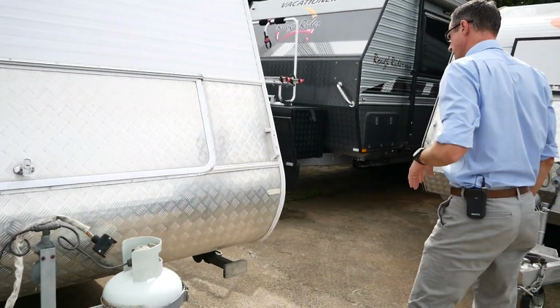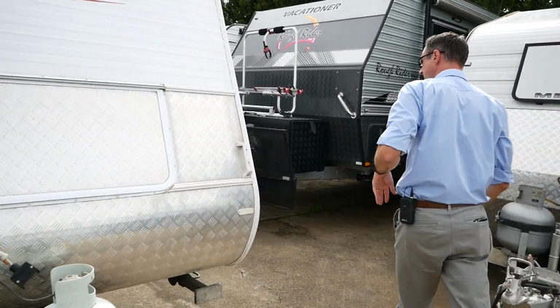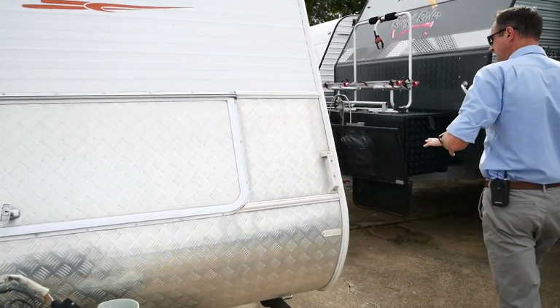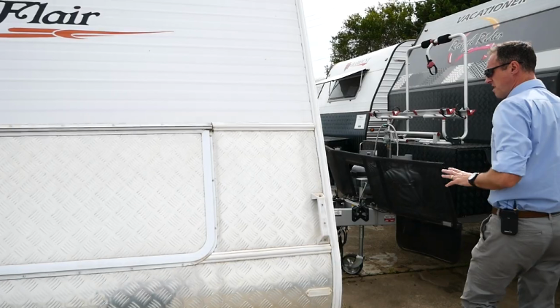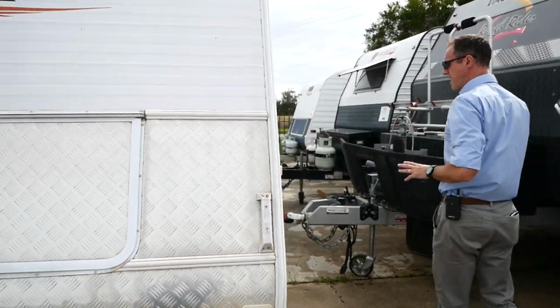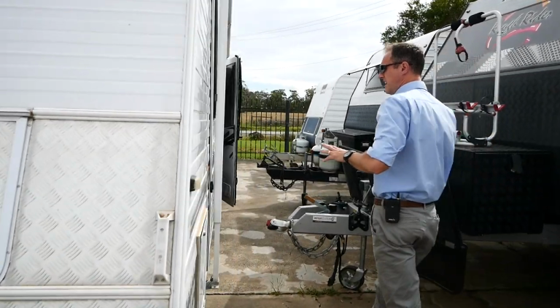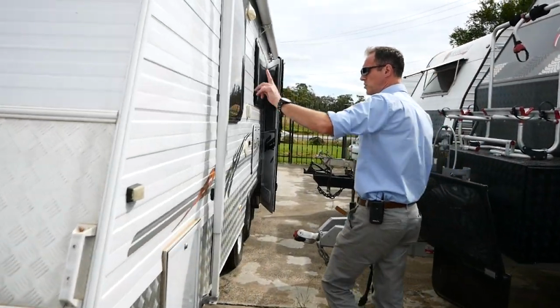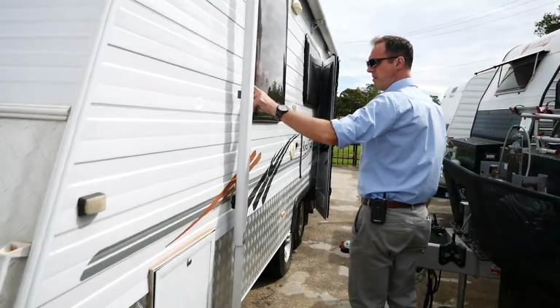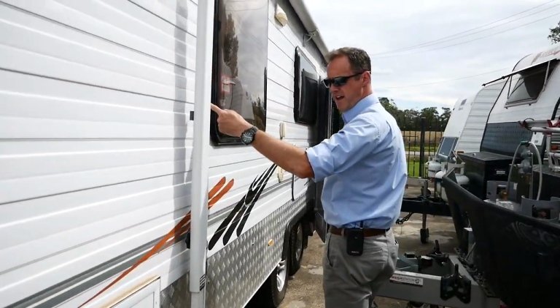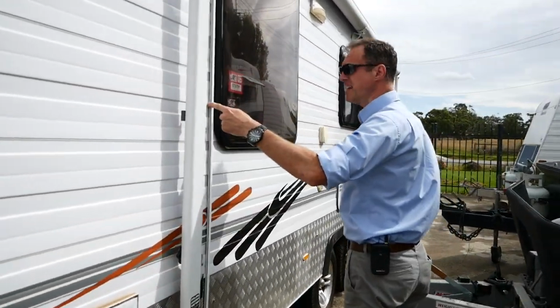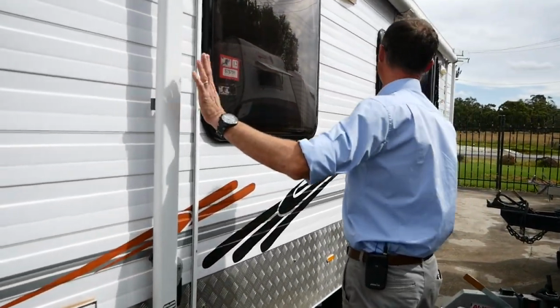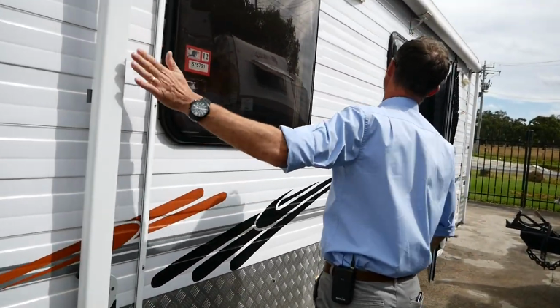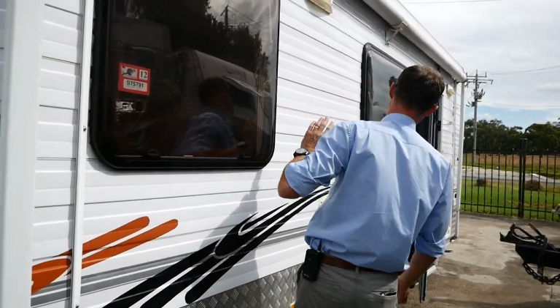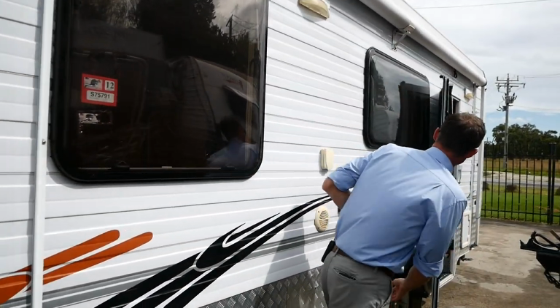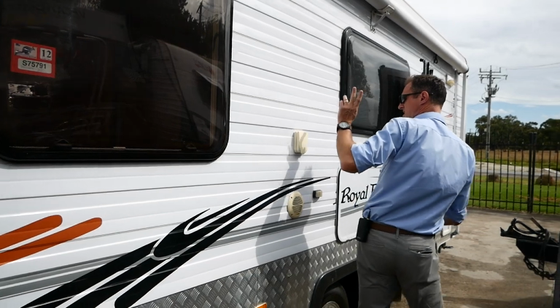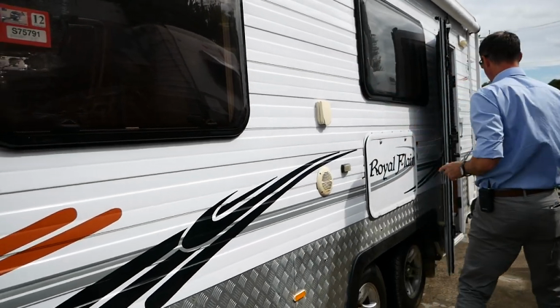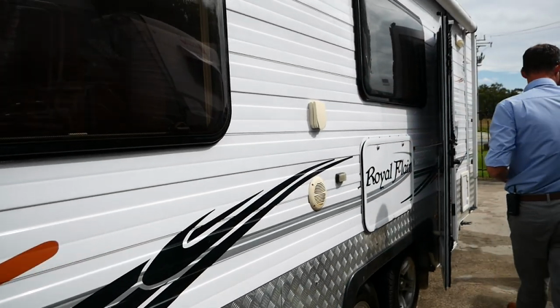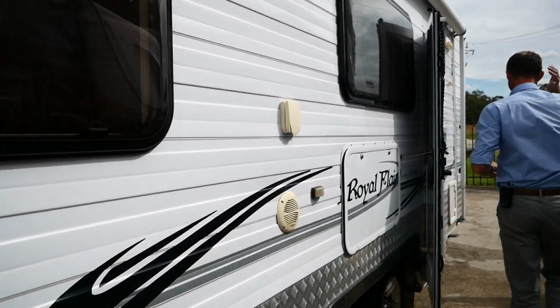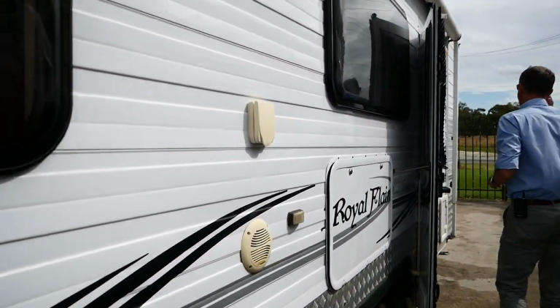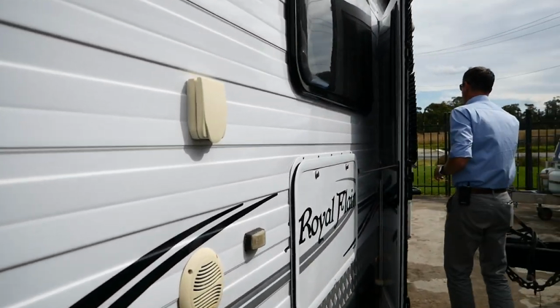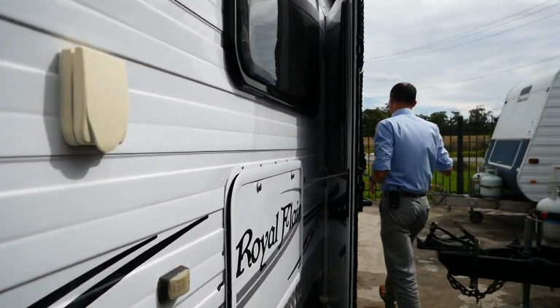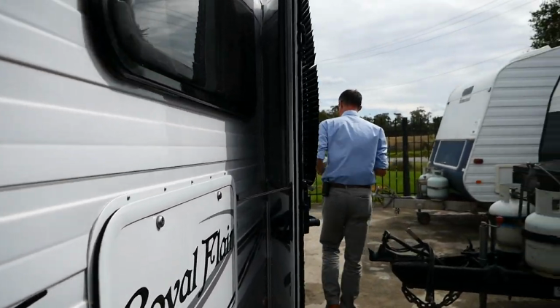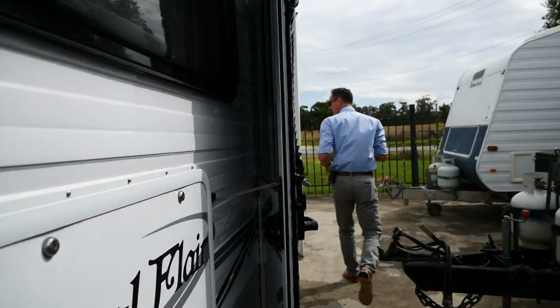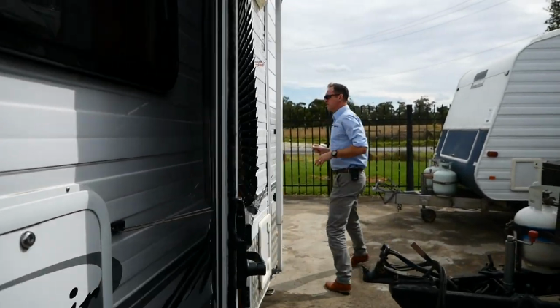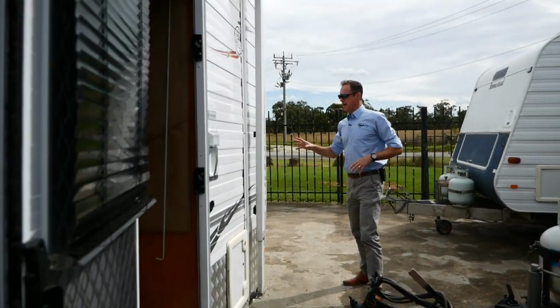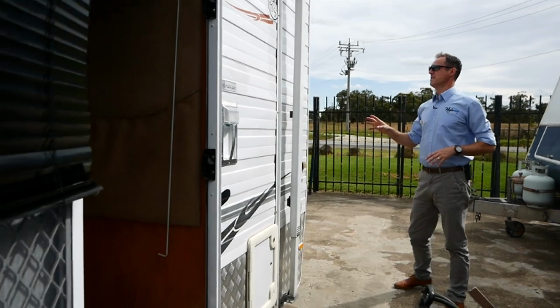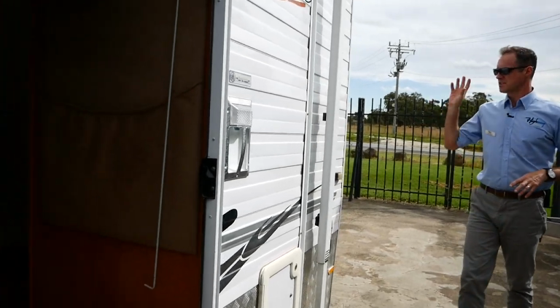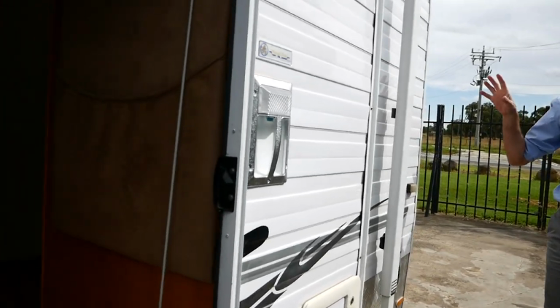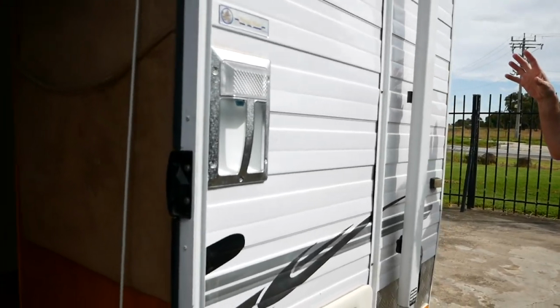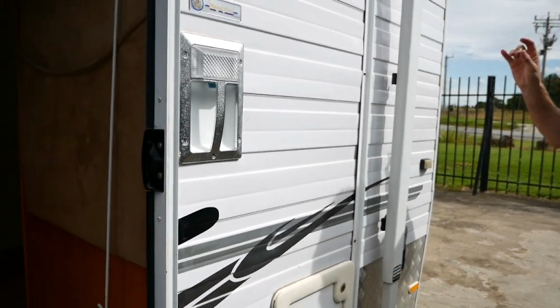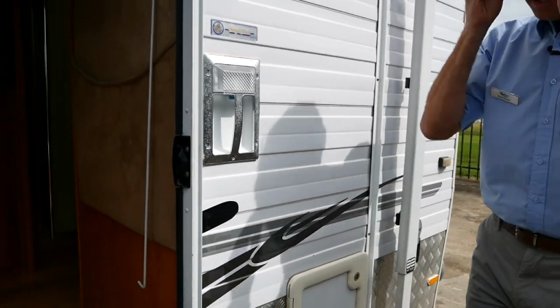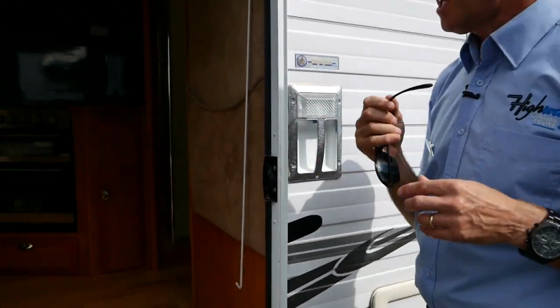We've got checker plates around the sides — it is an on-road van. Here are the tracks for our annex and our full awning. We have external lights, a power point, and a spare wheel on the back. There's no reverse camera on this one.